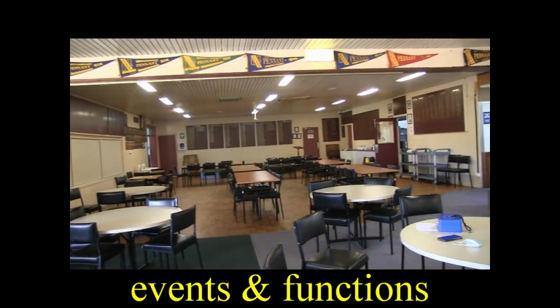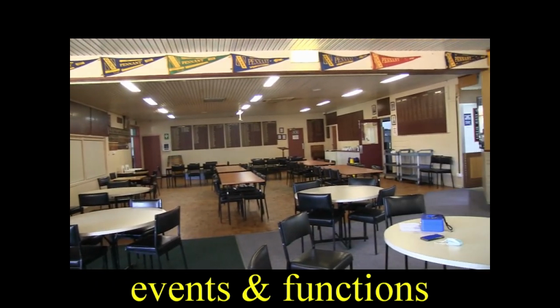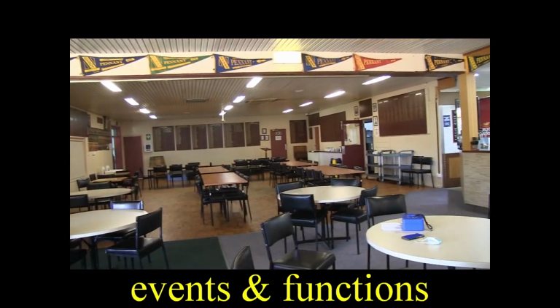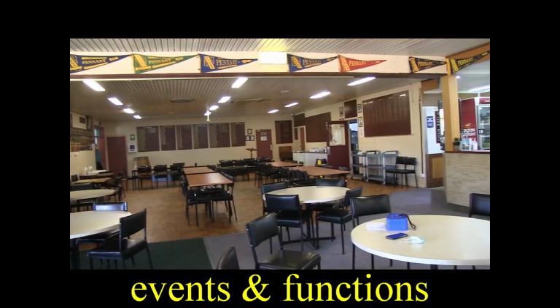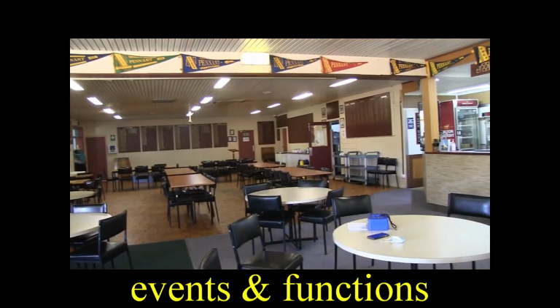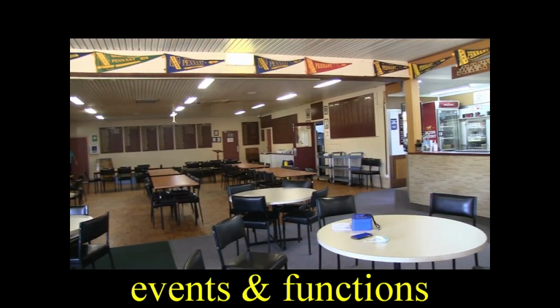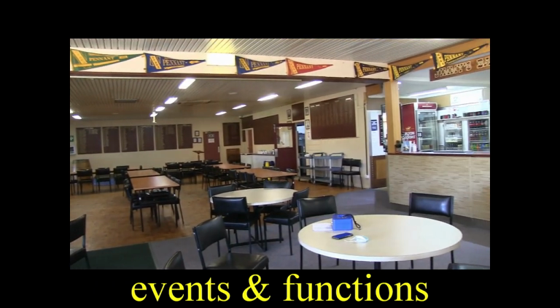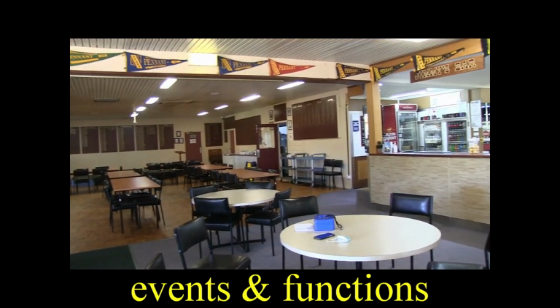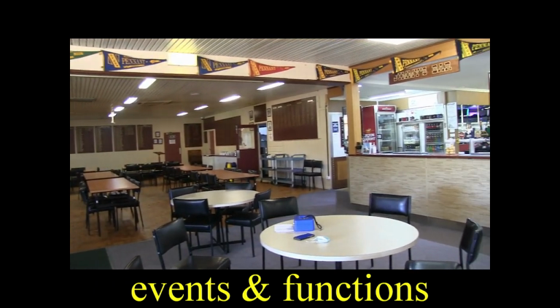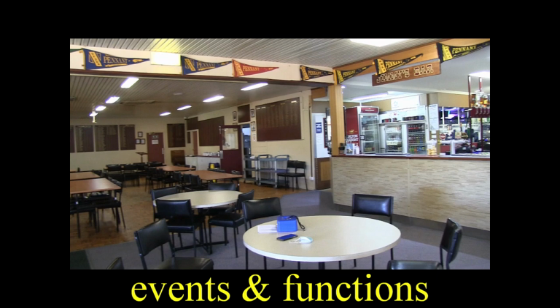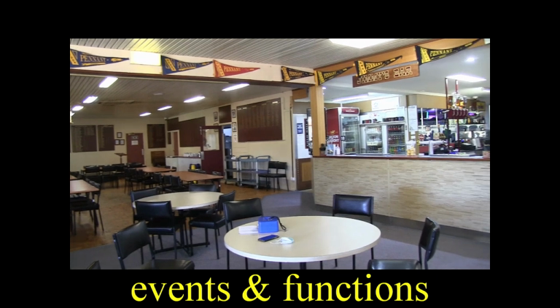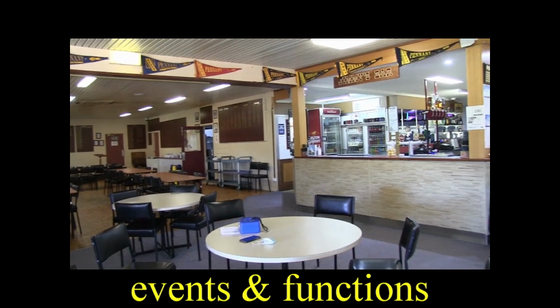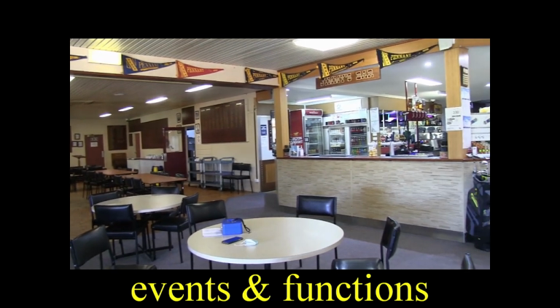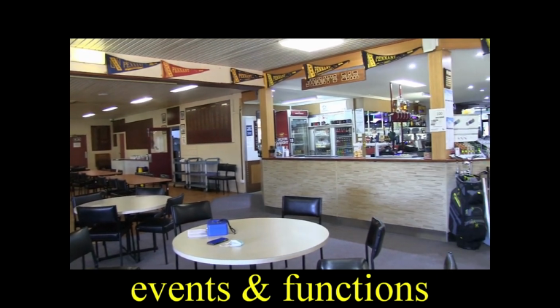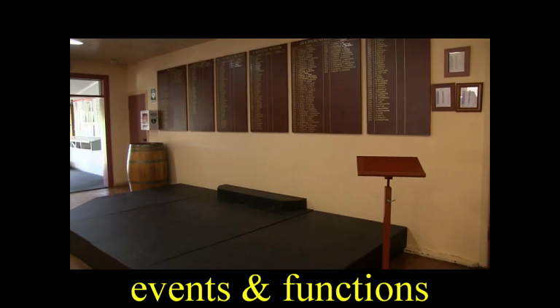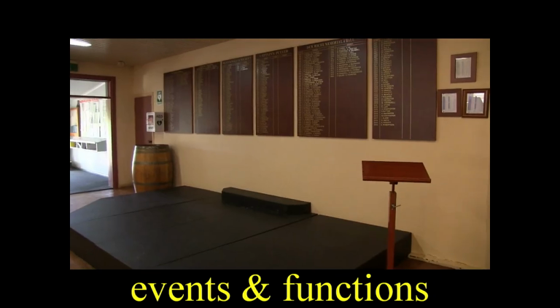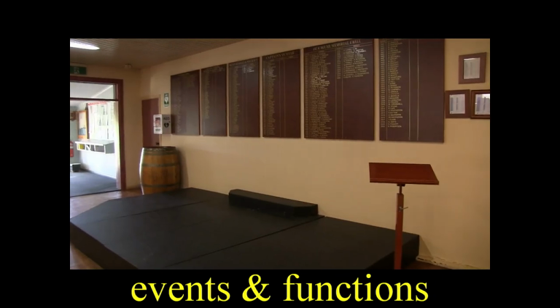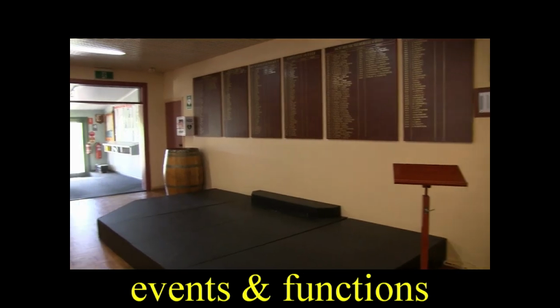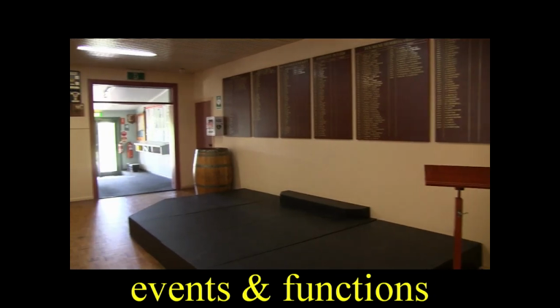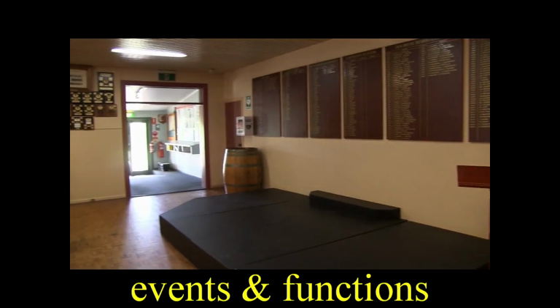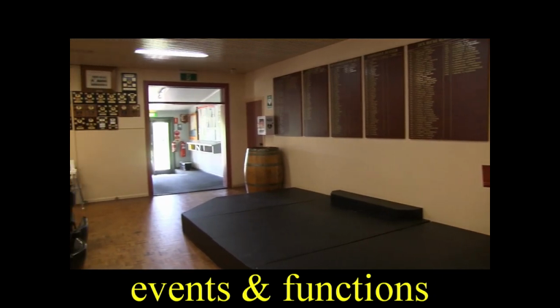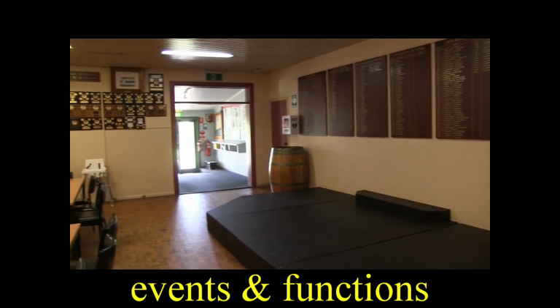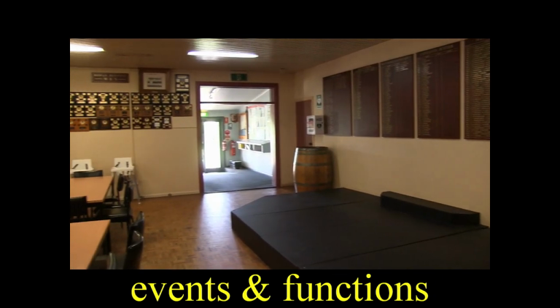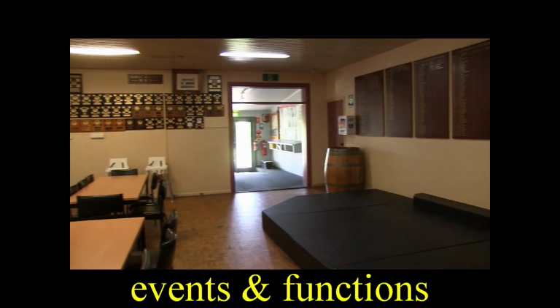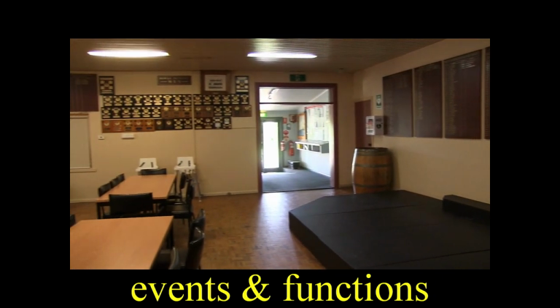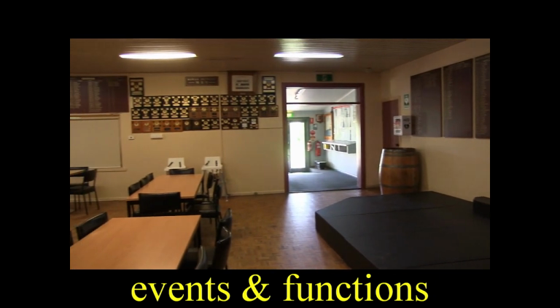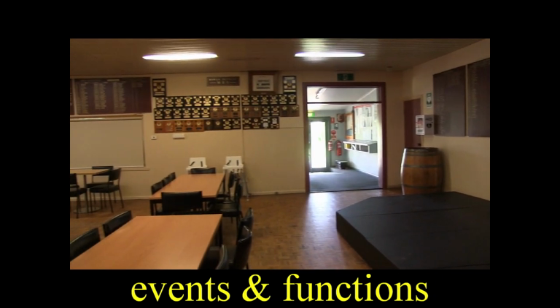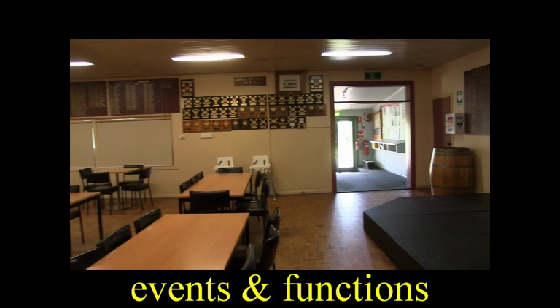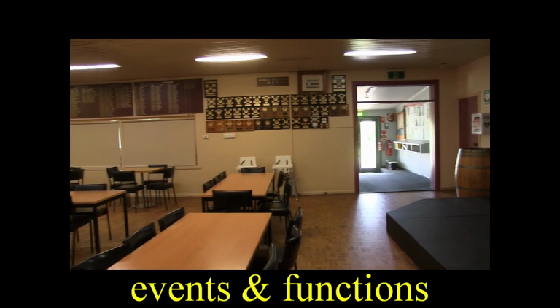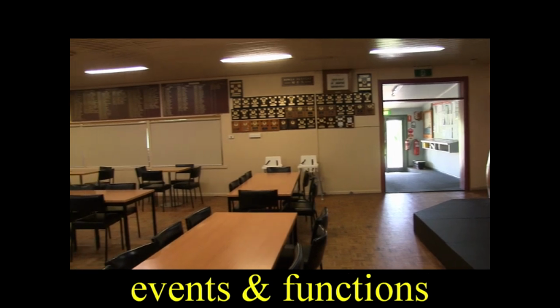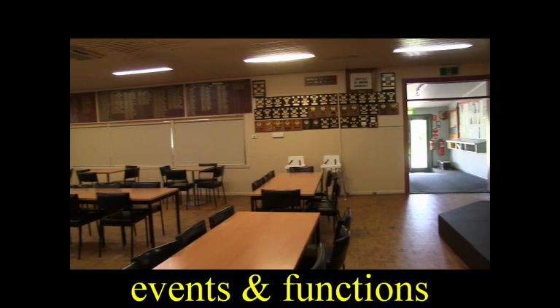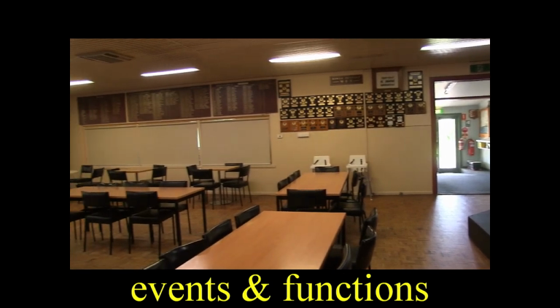Contact the club and tell them what you want to do. Any event, function, wedding, seminars, or corporate days — they've got packages for everyone. As you can see, they've got a great floor space.